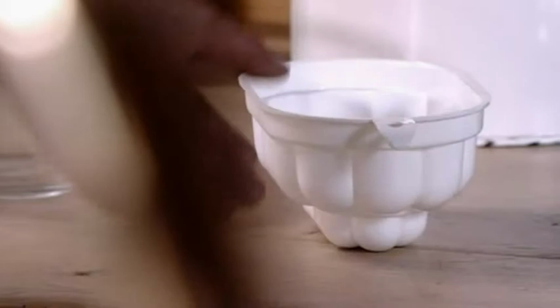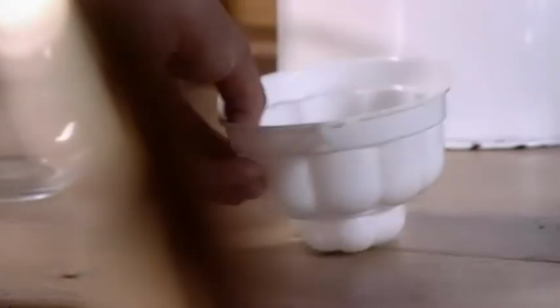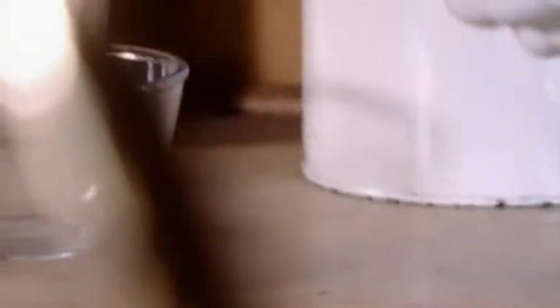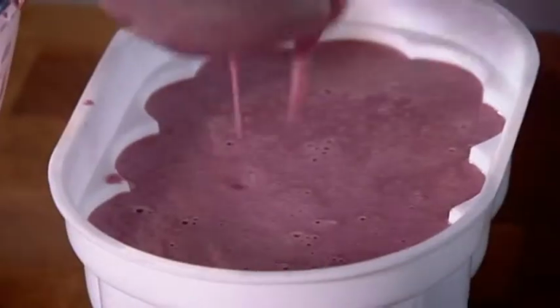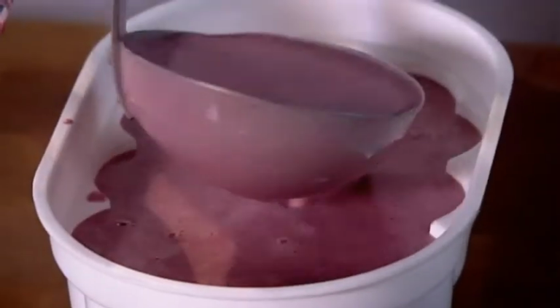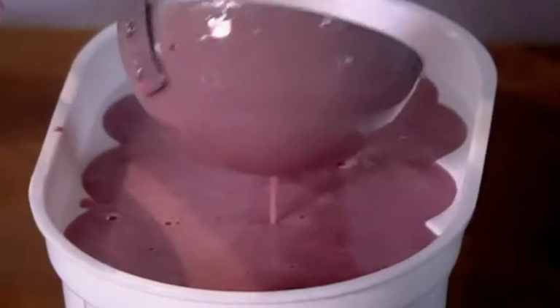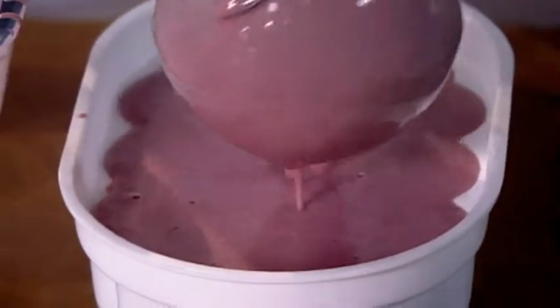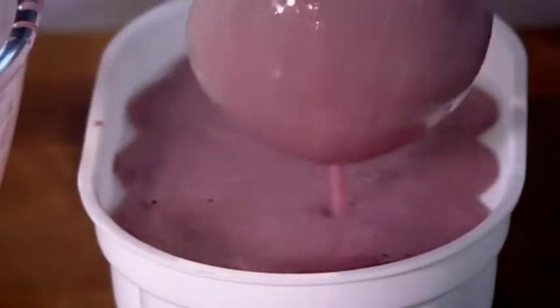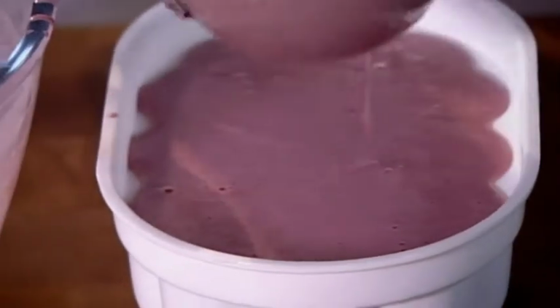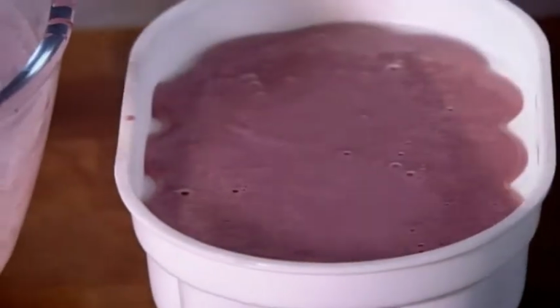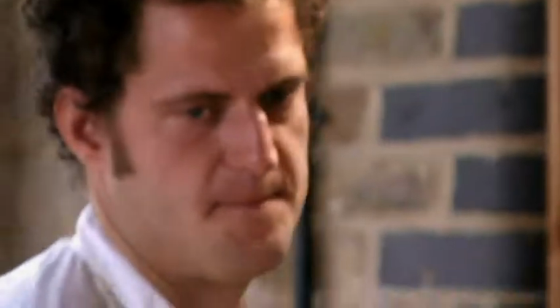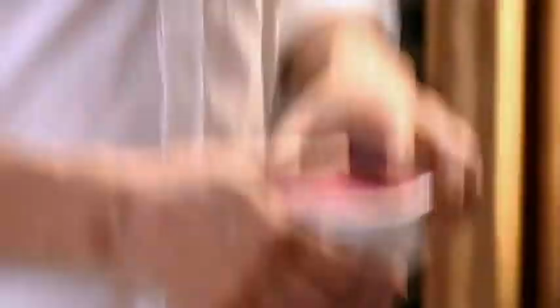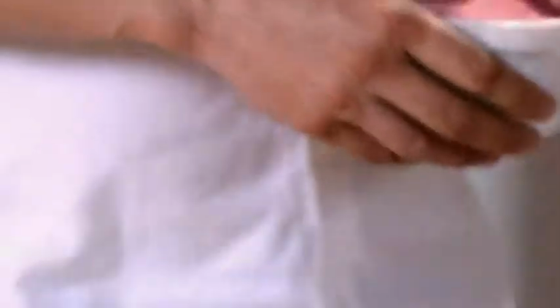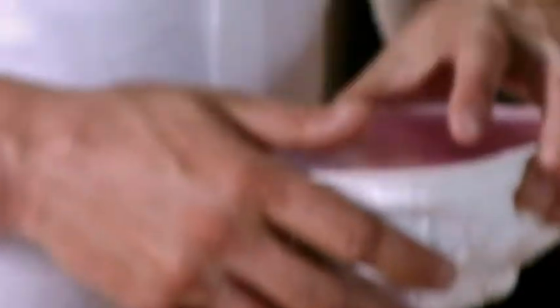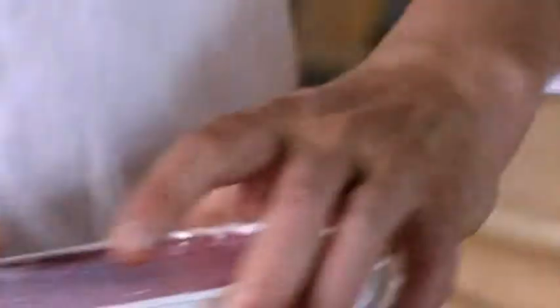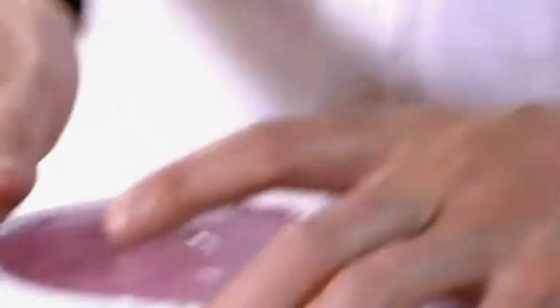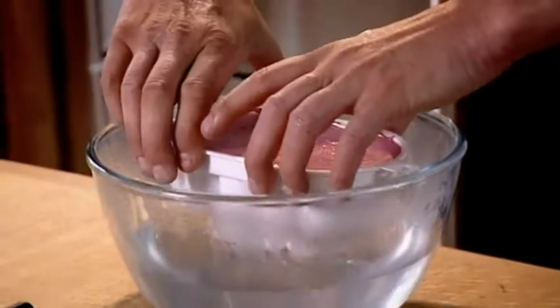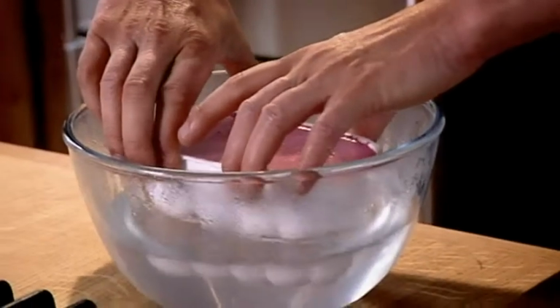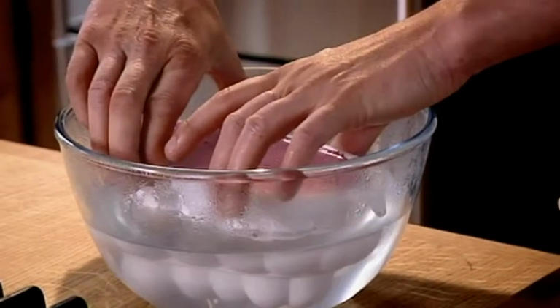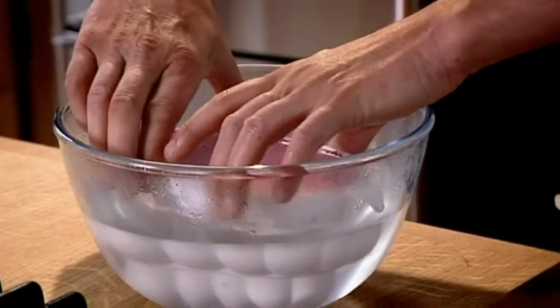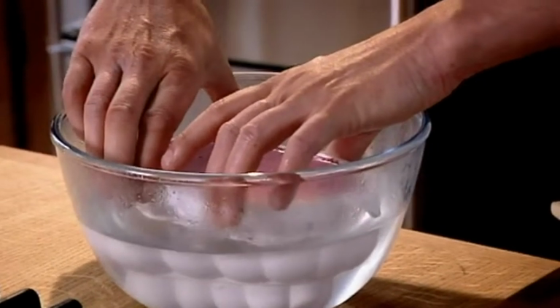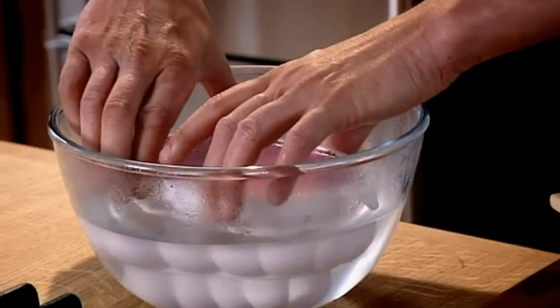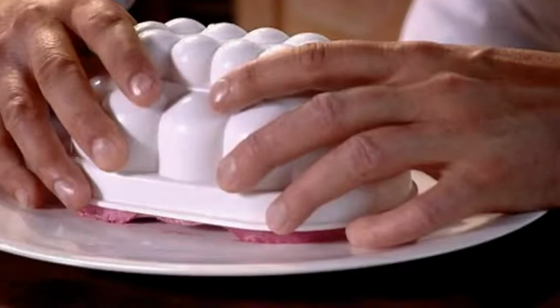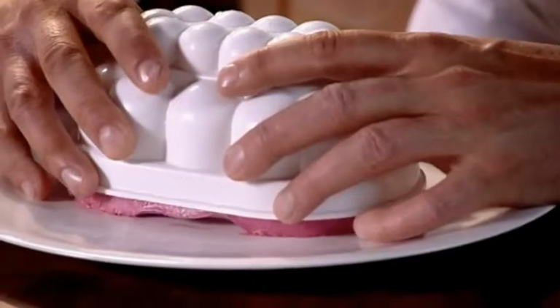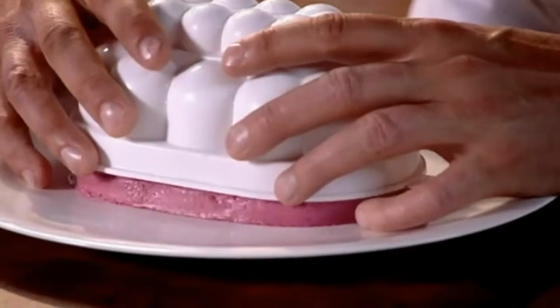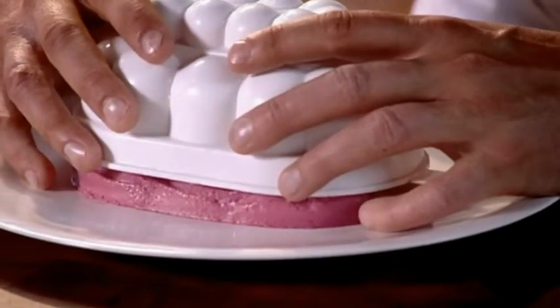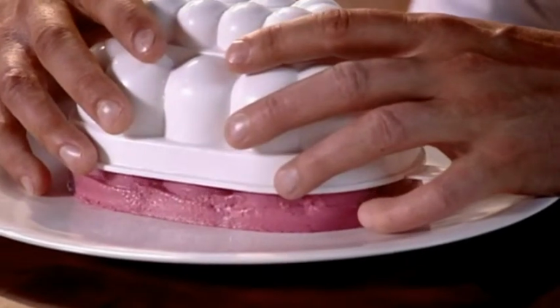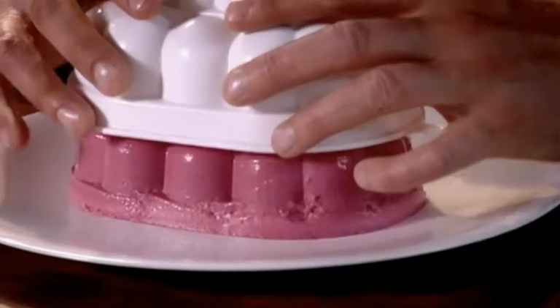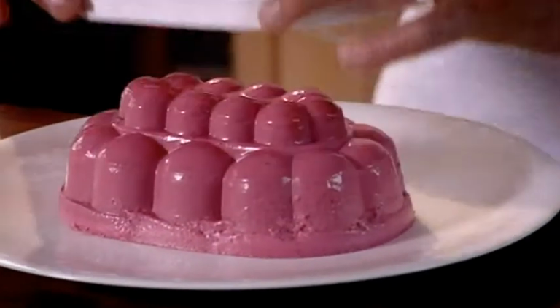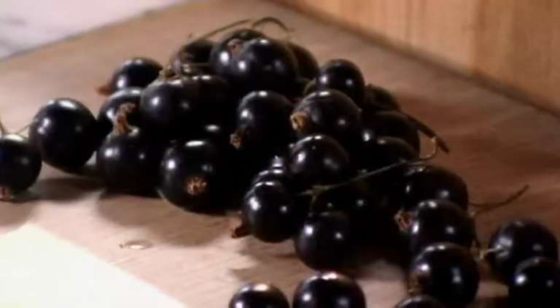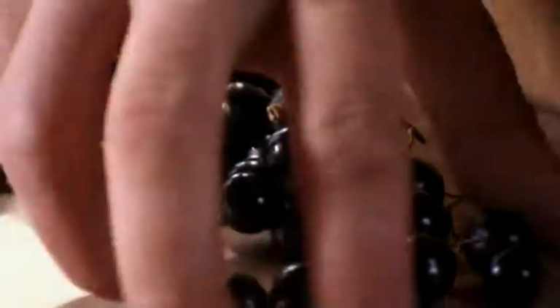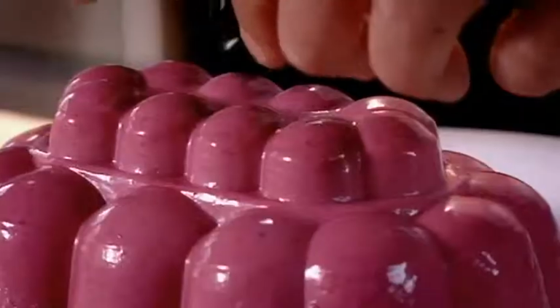Pour into a mold then chill in the fridge for around seven hours. Dip the mold into hot water for a couple of seconds to release the dessert, then turn out onto a plate and decorate with fresh blackcurrants.